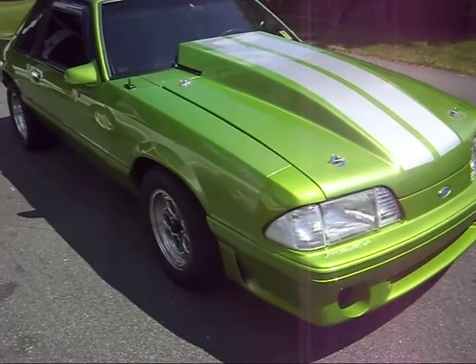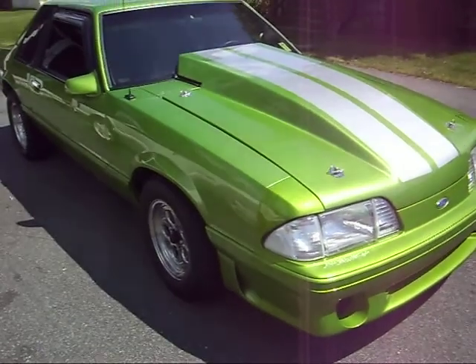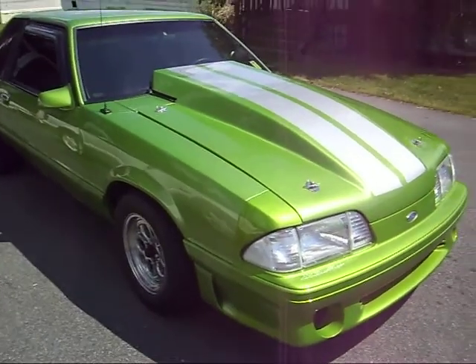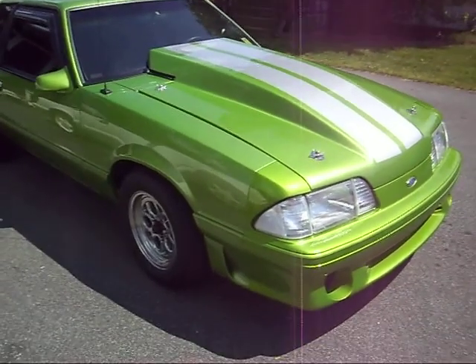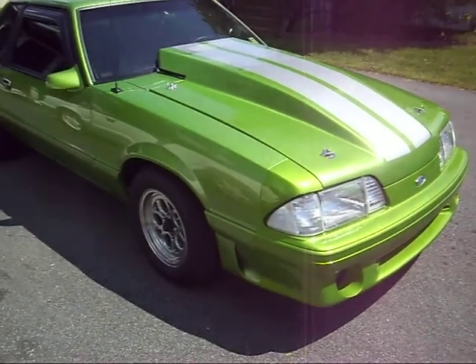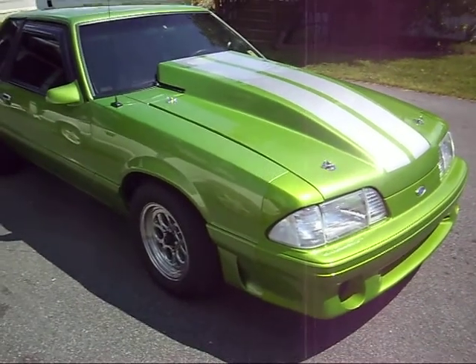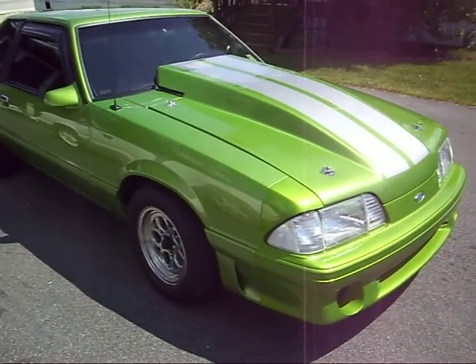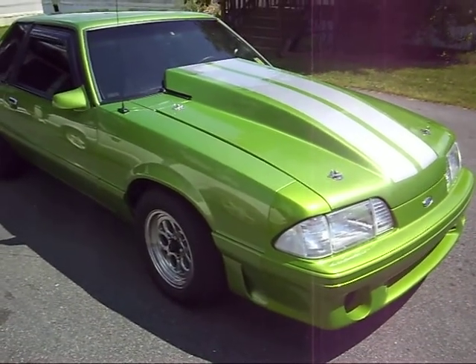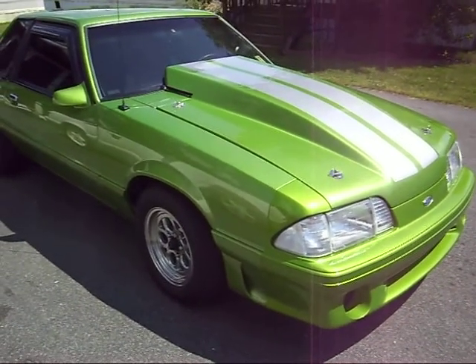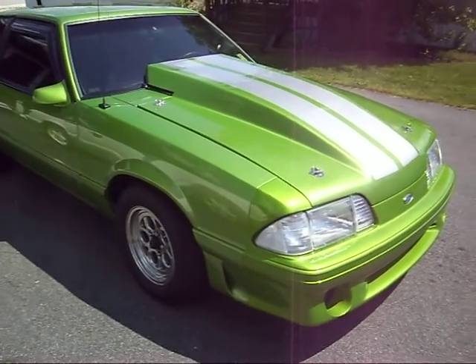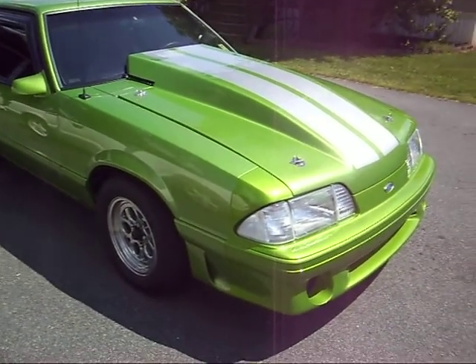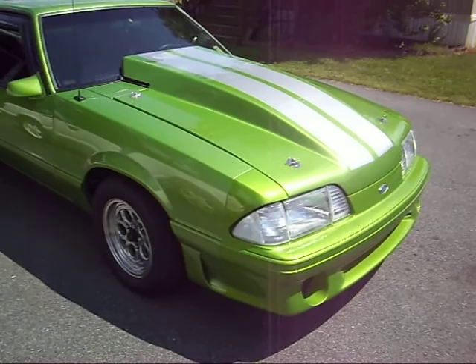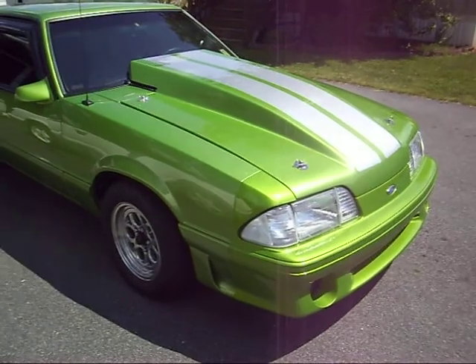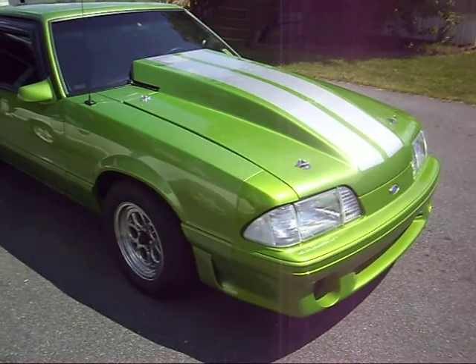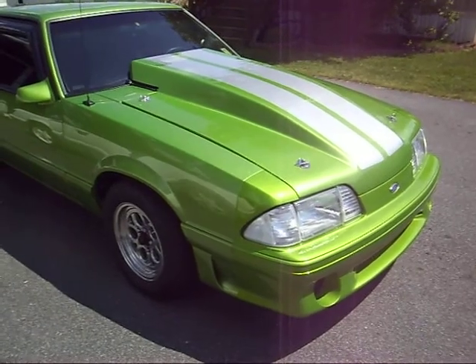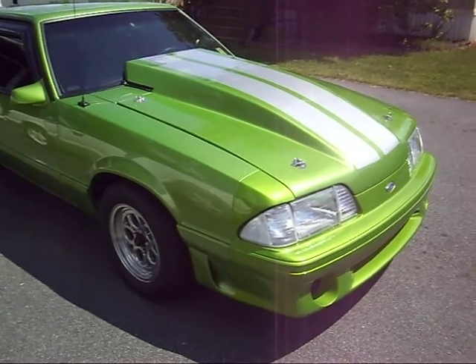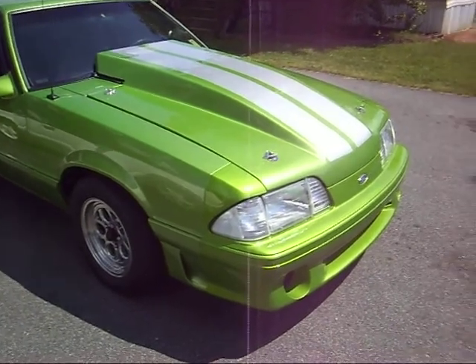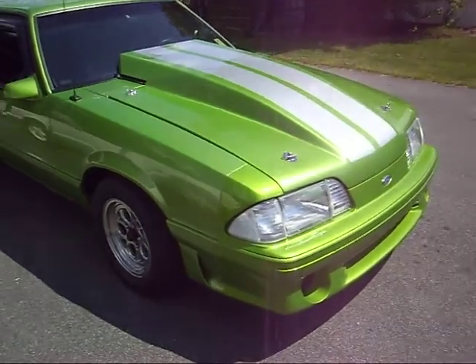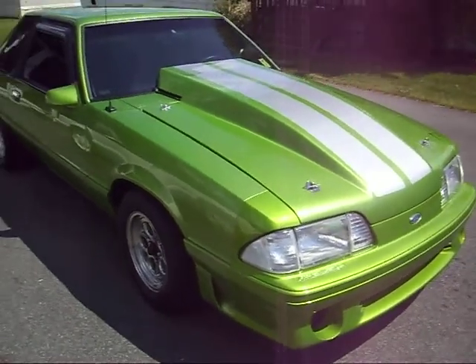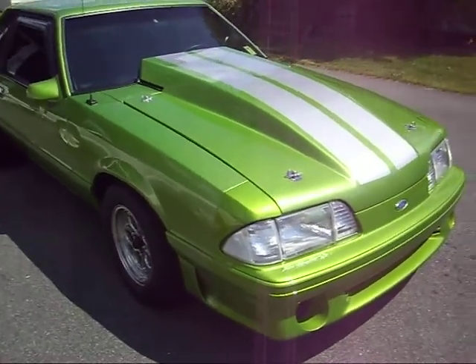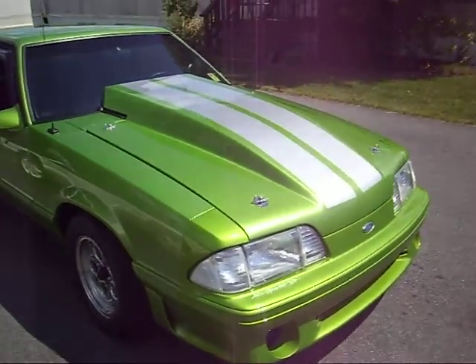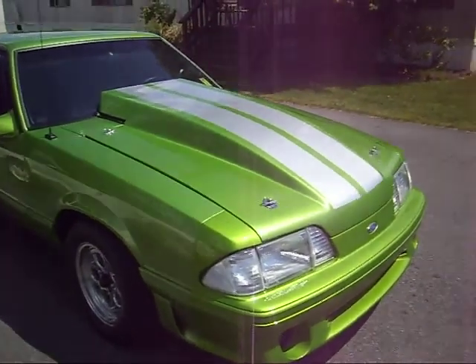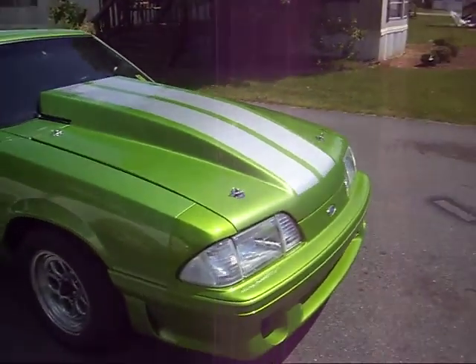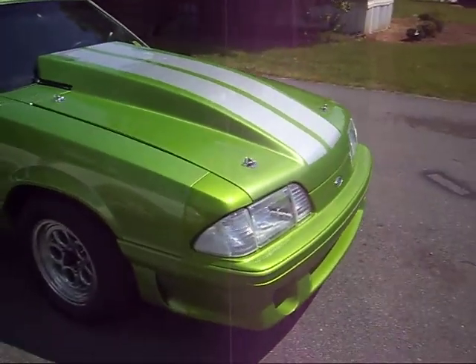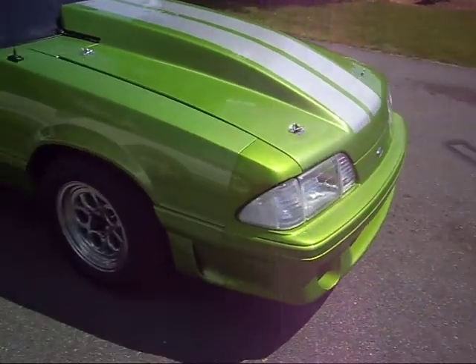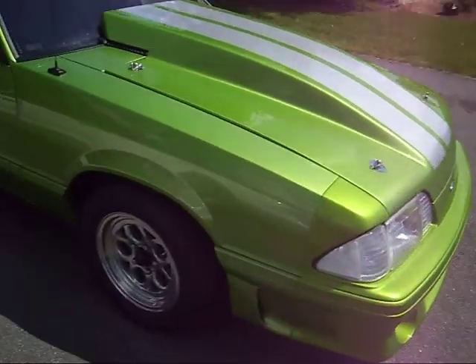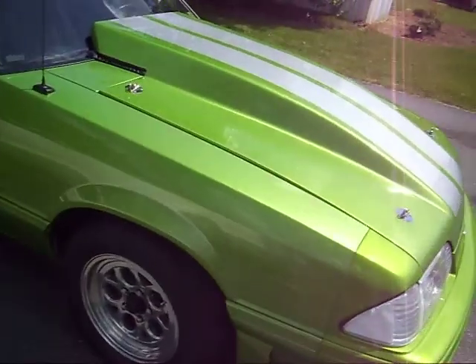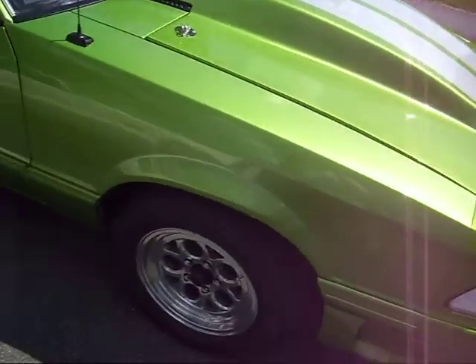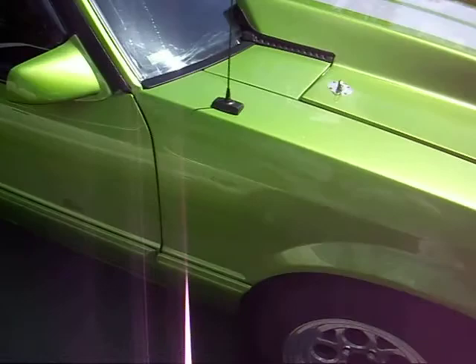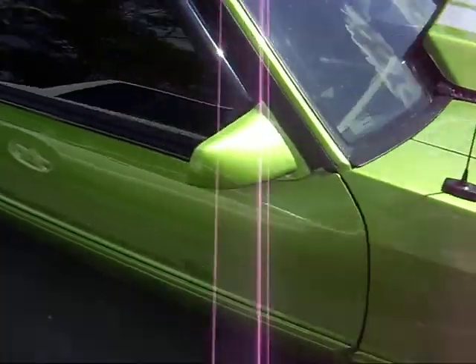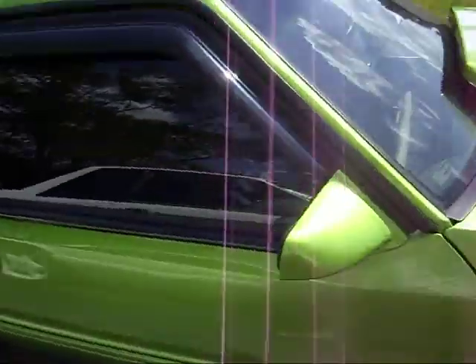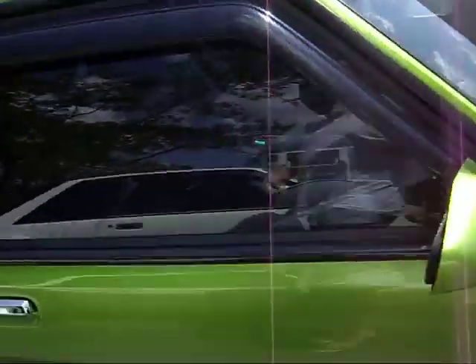This is a '90 Coupe. Believe it or not, this was actually a four-cylinder car.